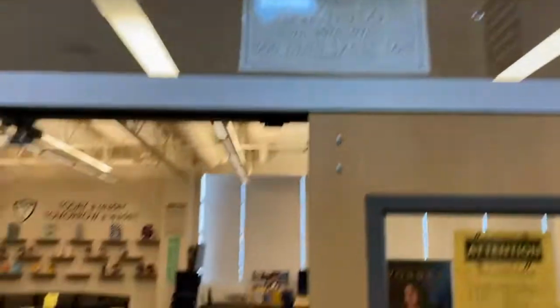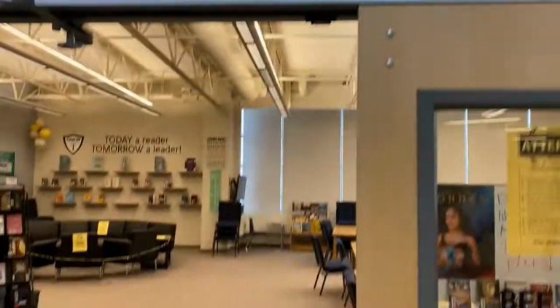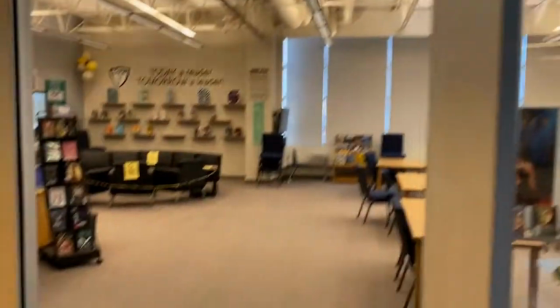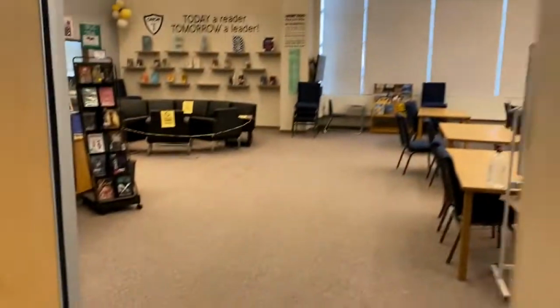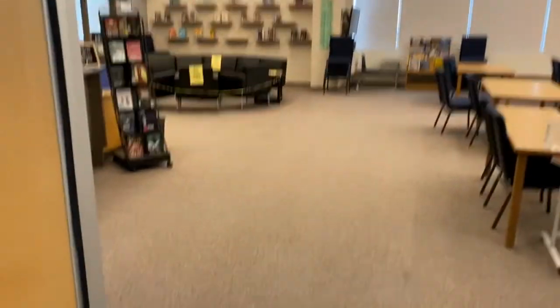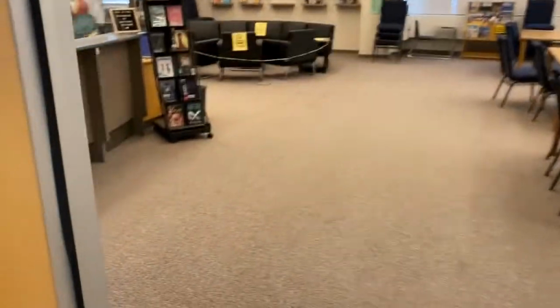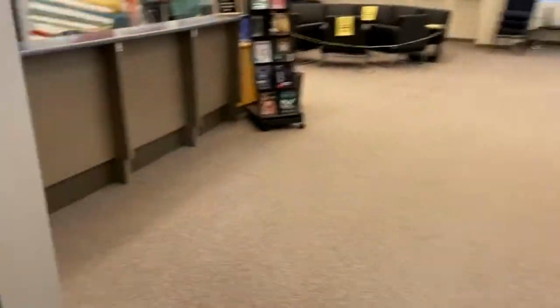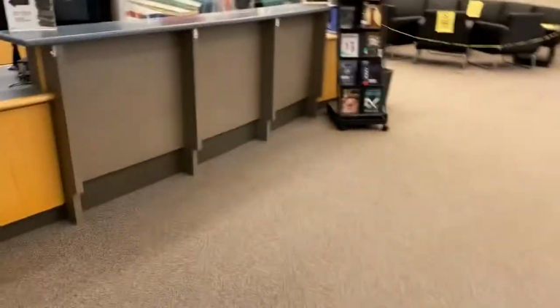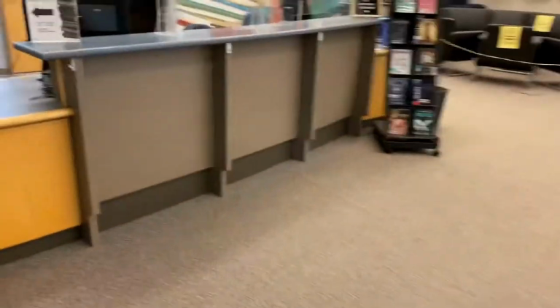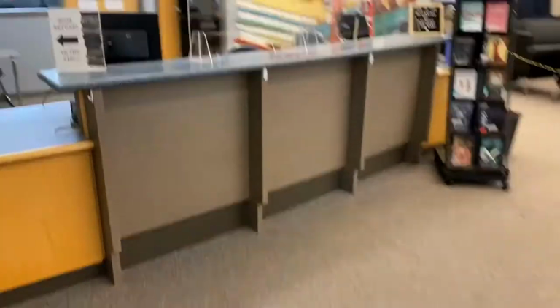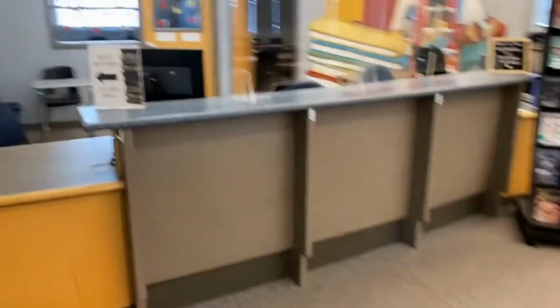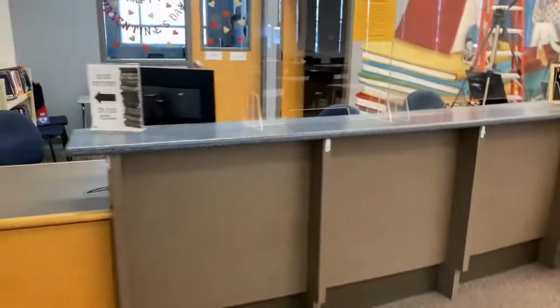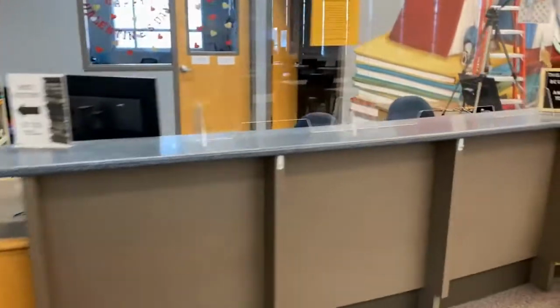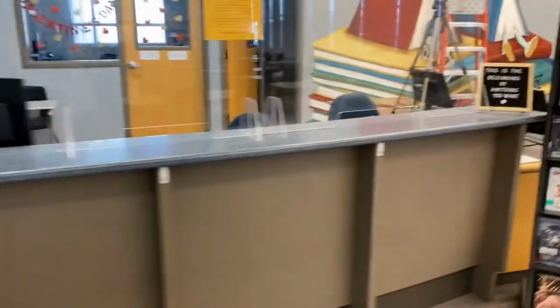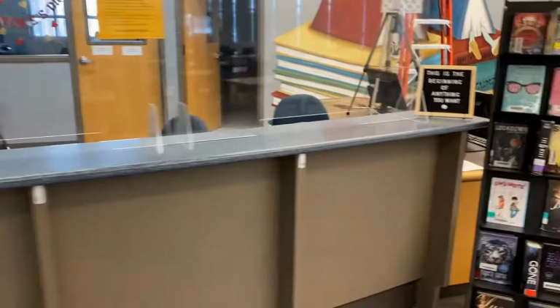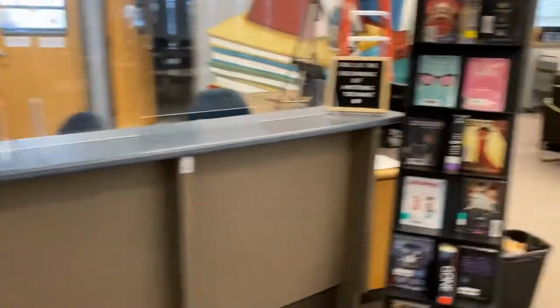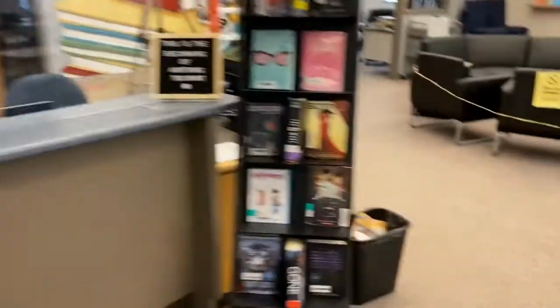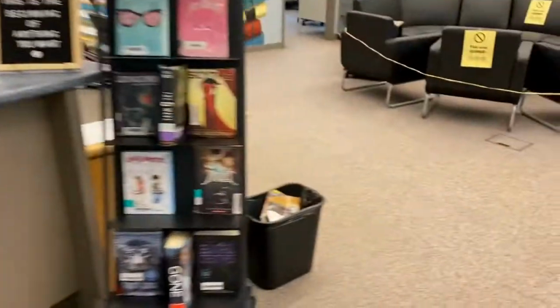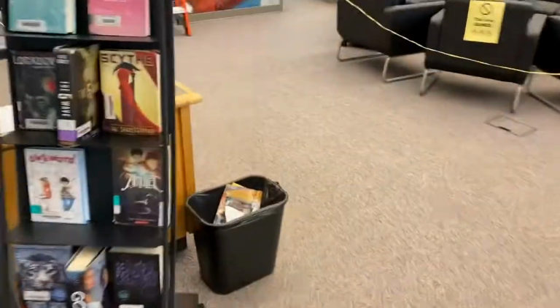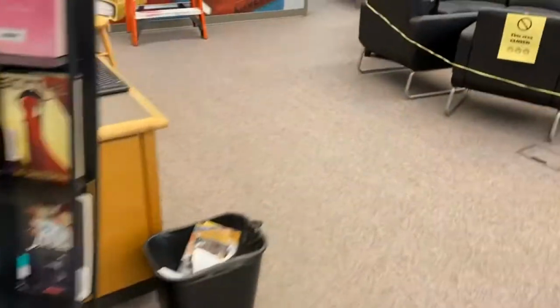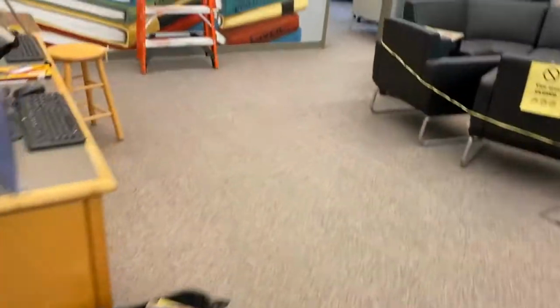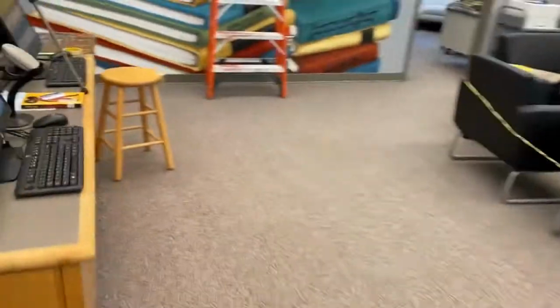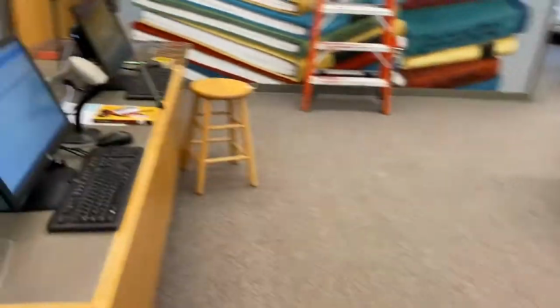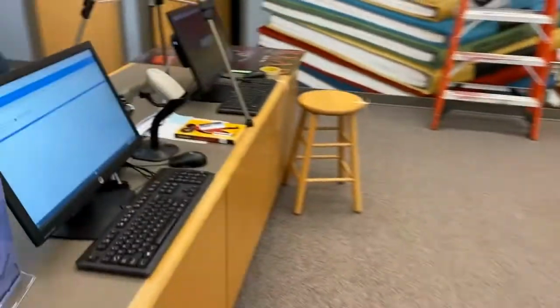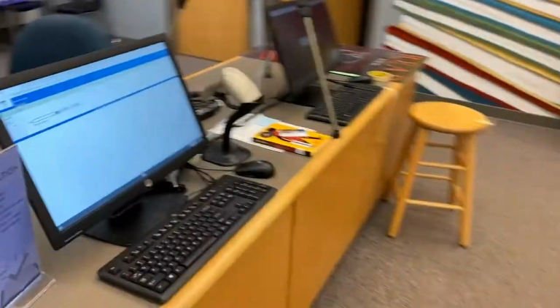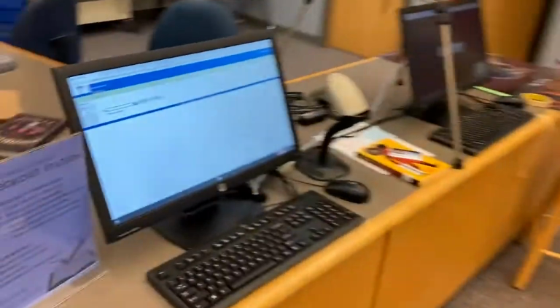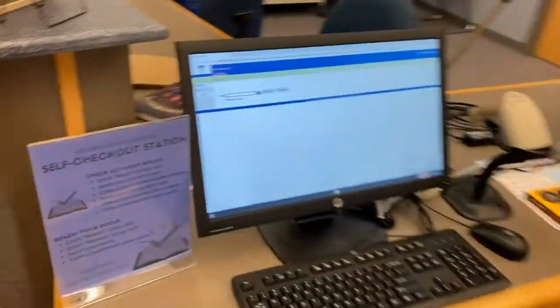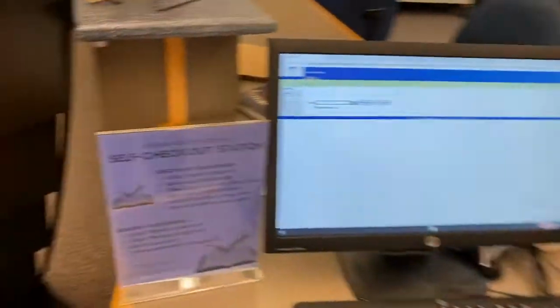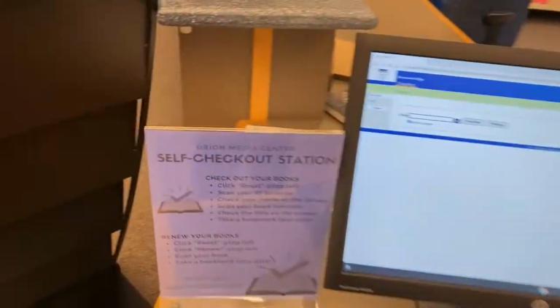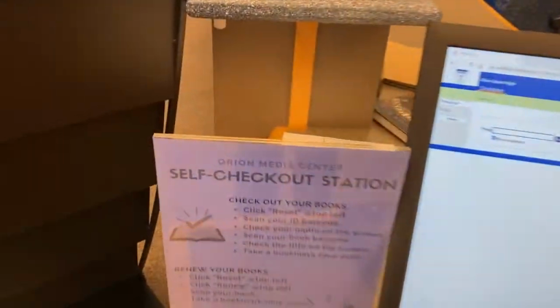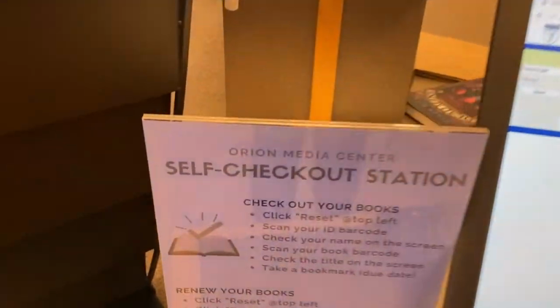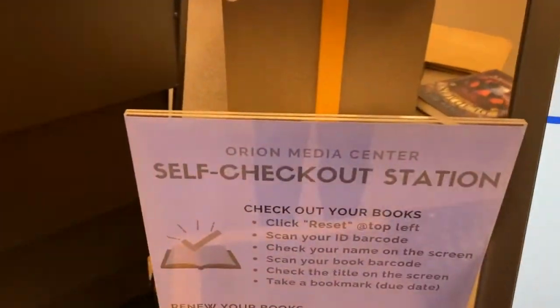Welcome to the library. Today I am going to show you how you can skip the line and check your books out yourself using our self-checkout station.